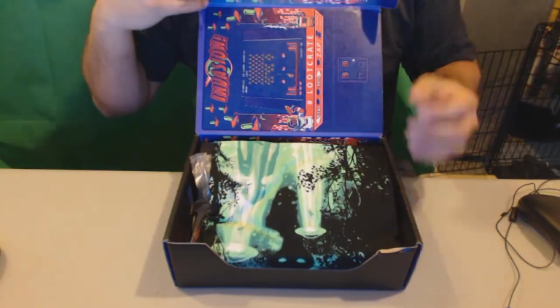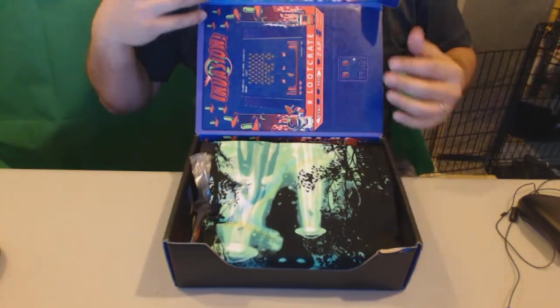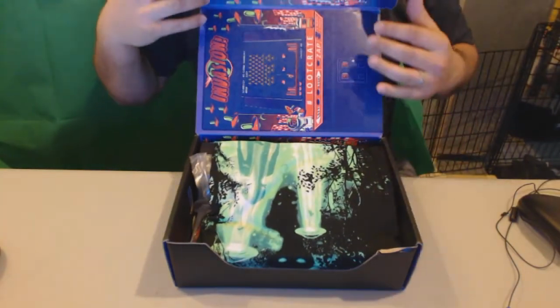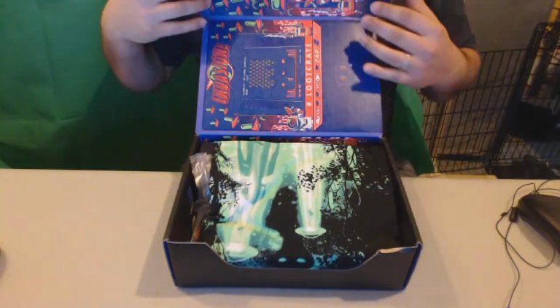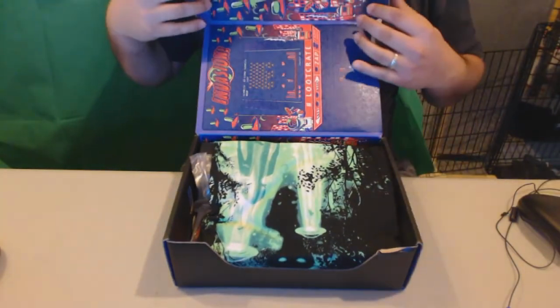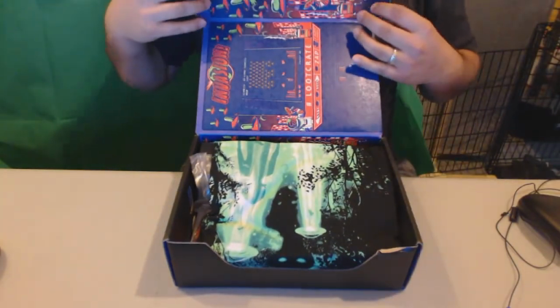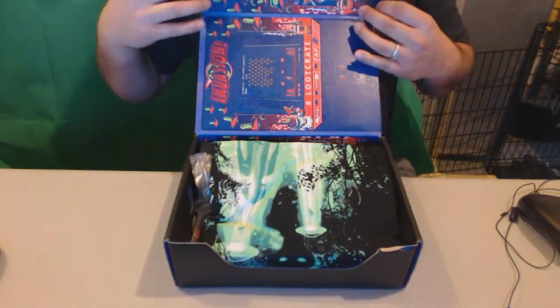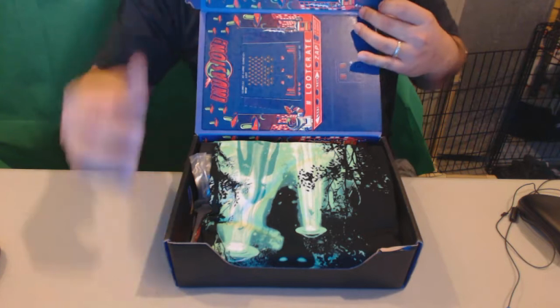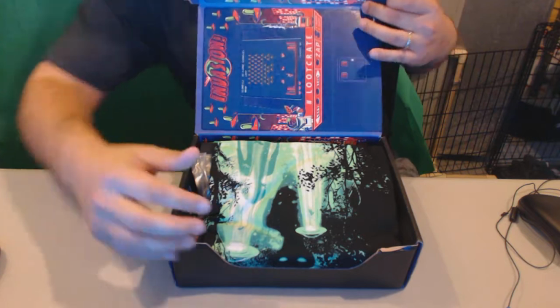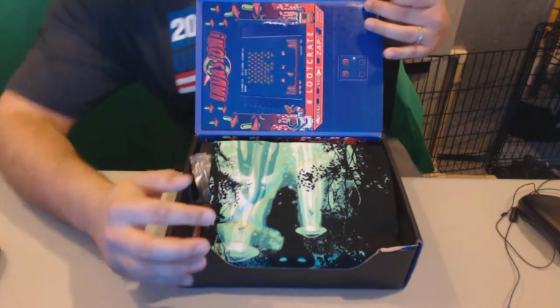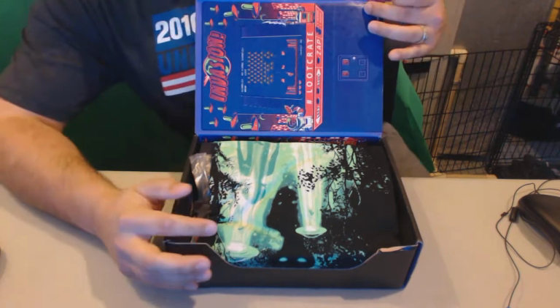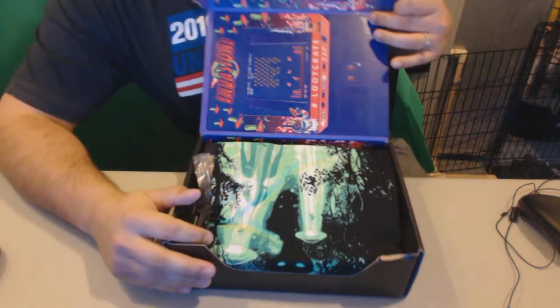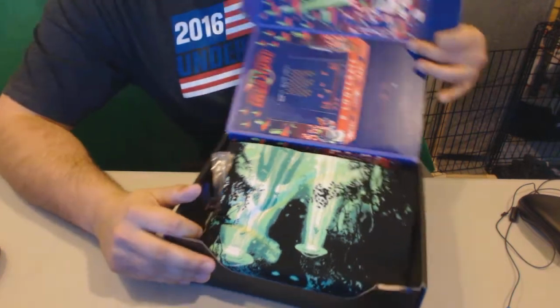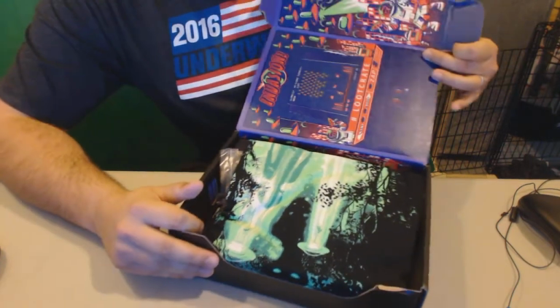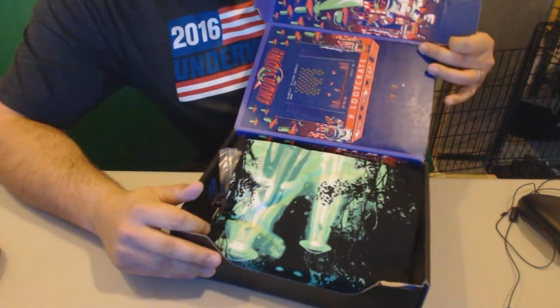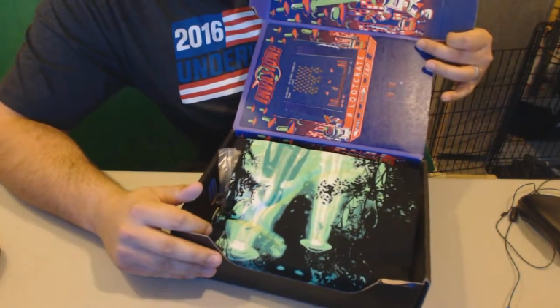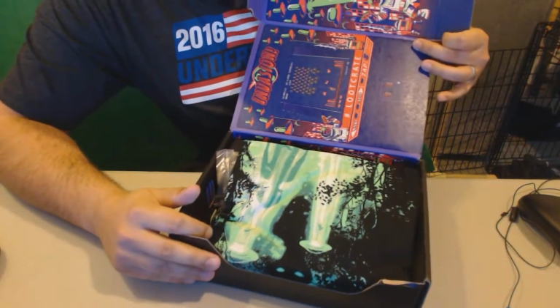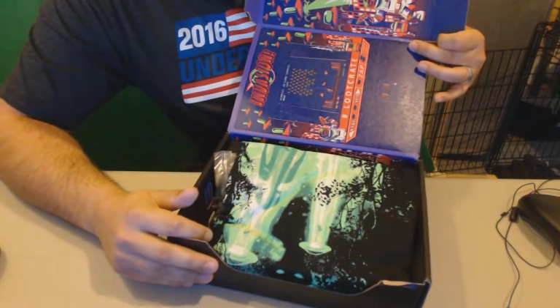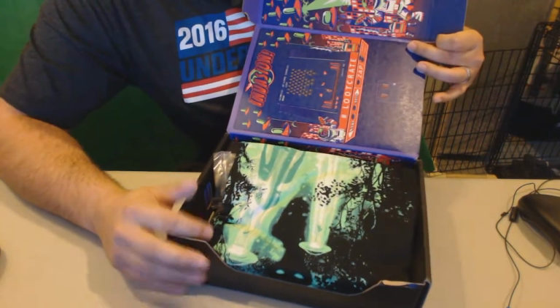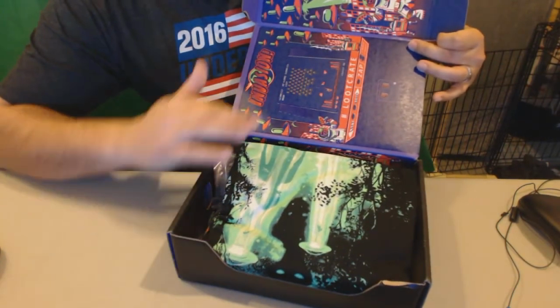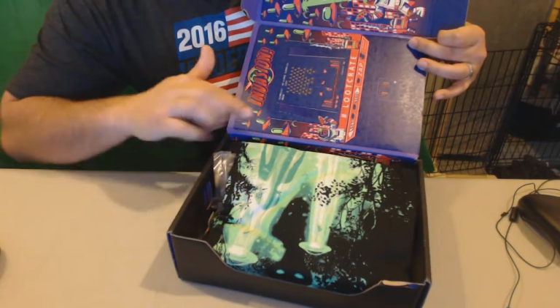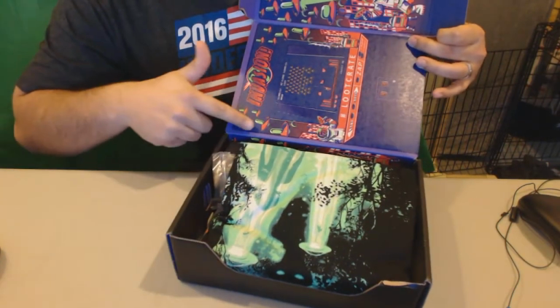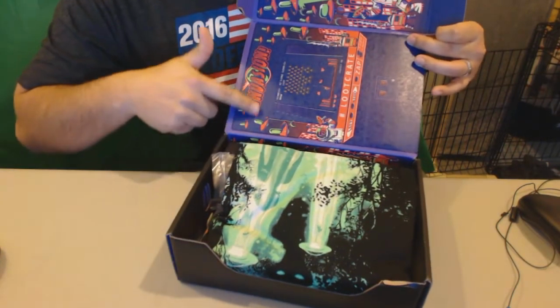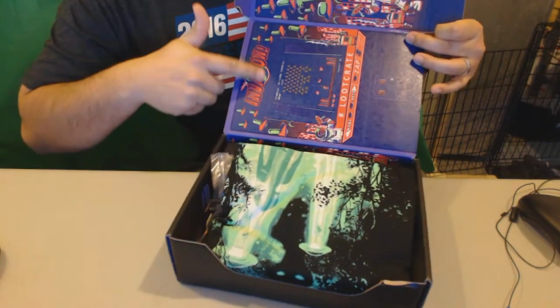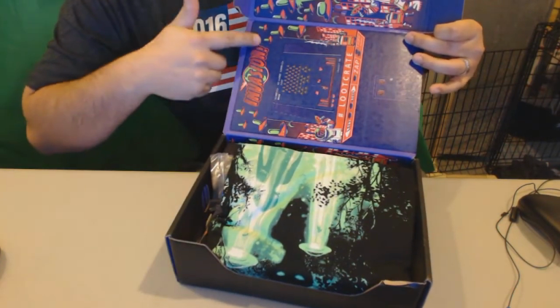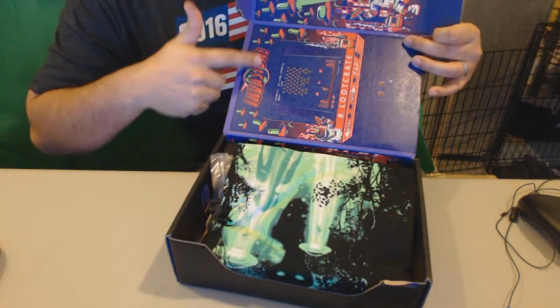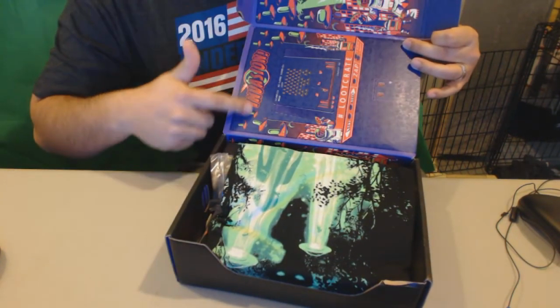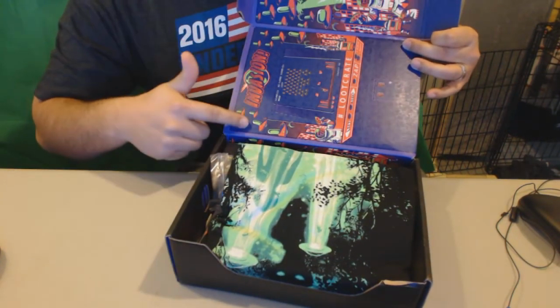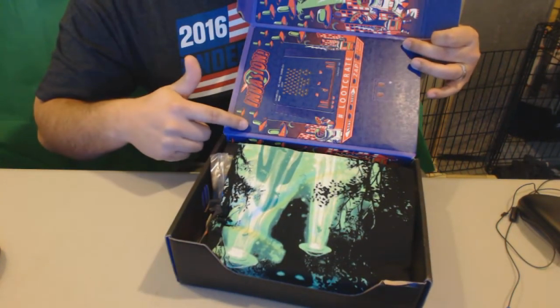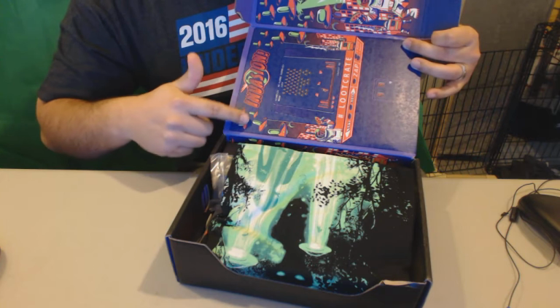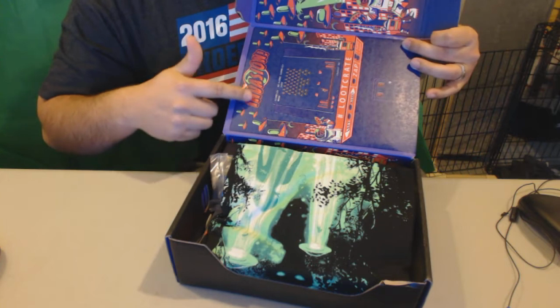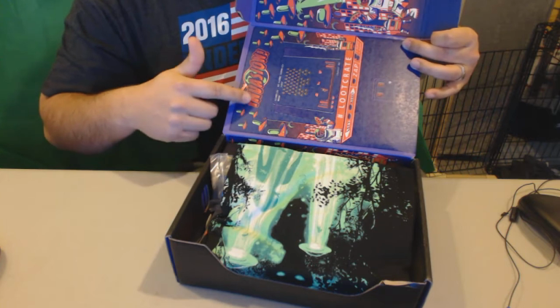Right away we got the awesome background here of the Loot Crate, so inside of the box we got the awesome artwork, which is pretty awesome.